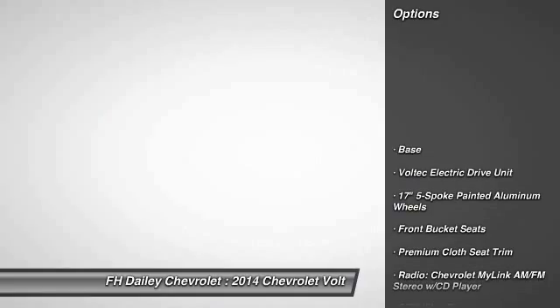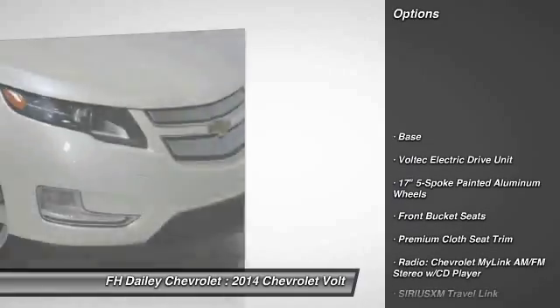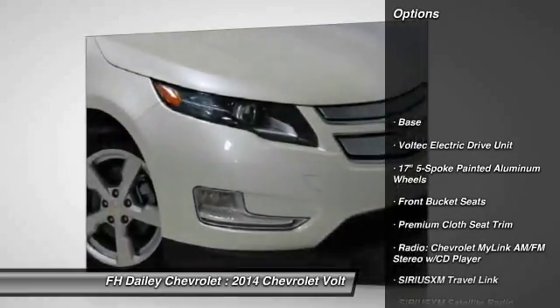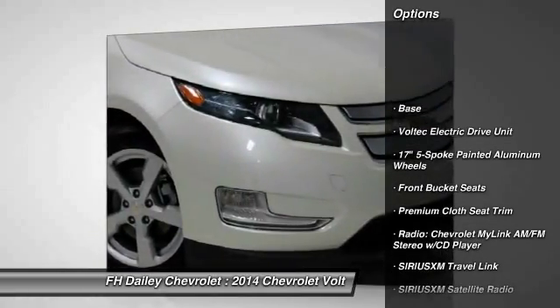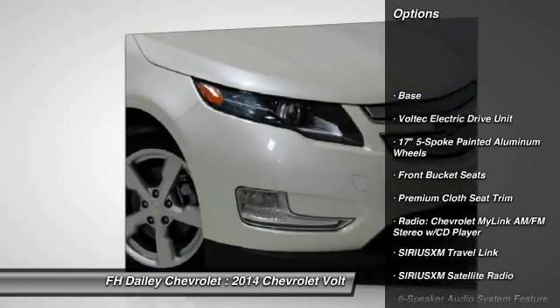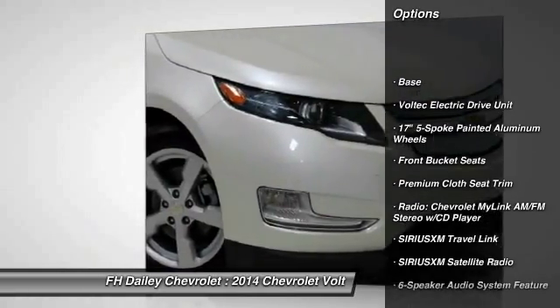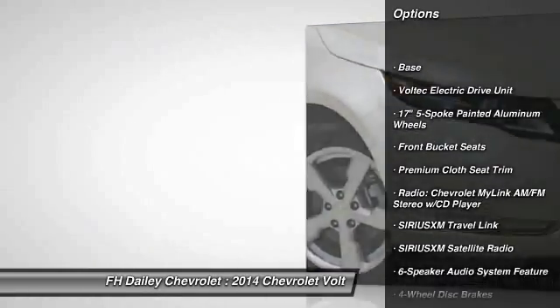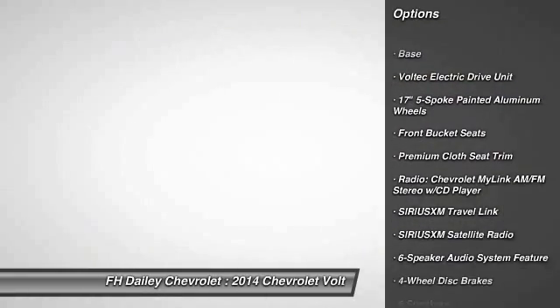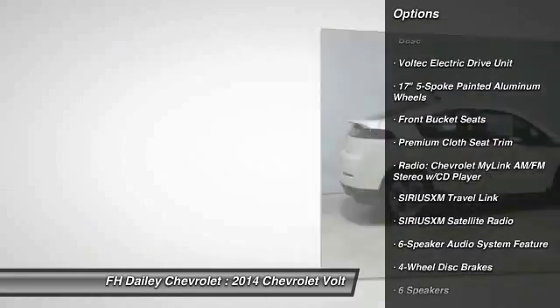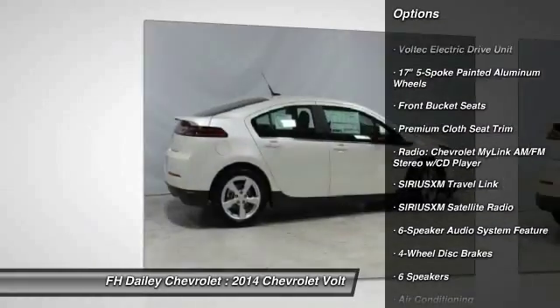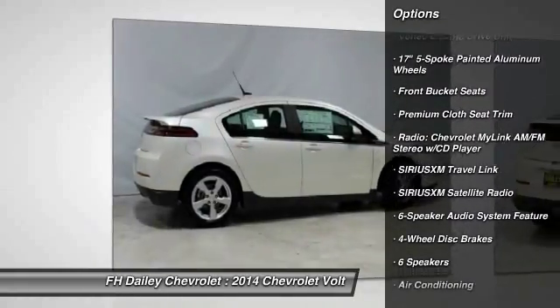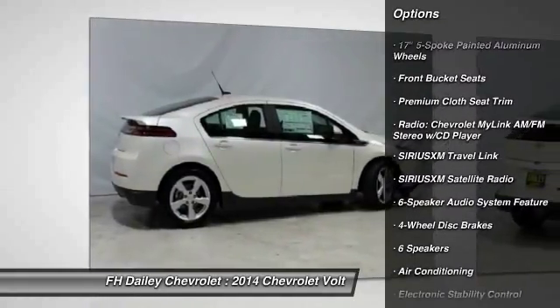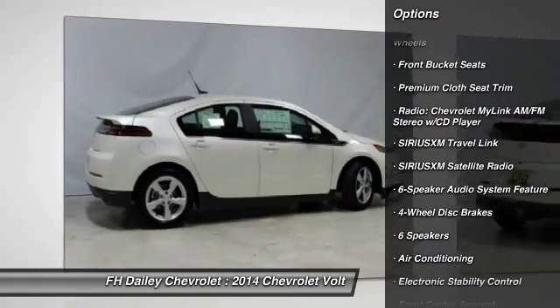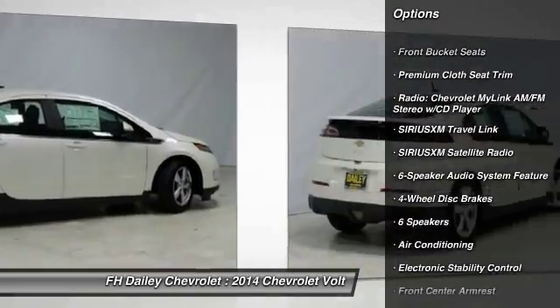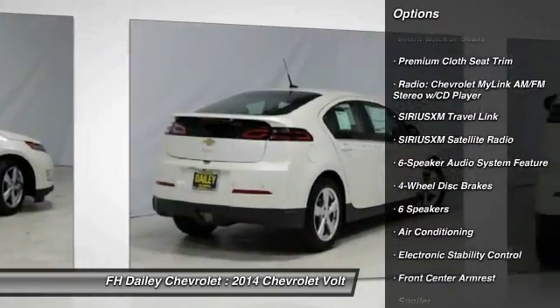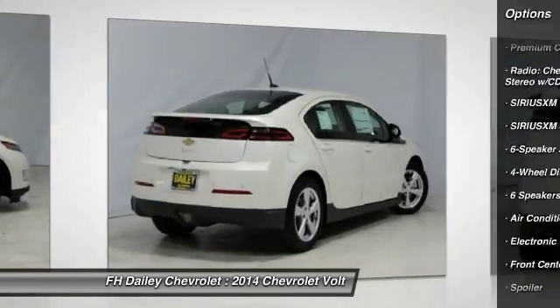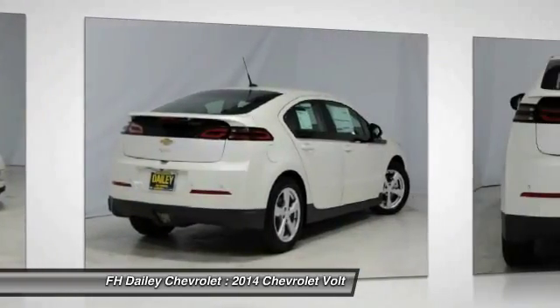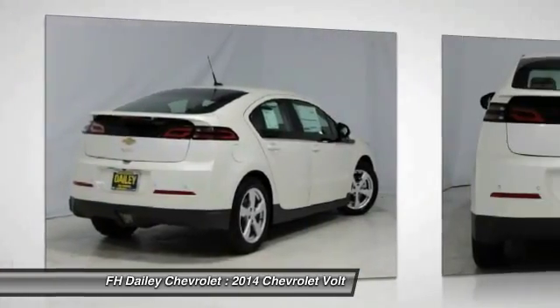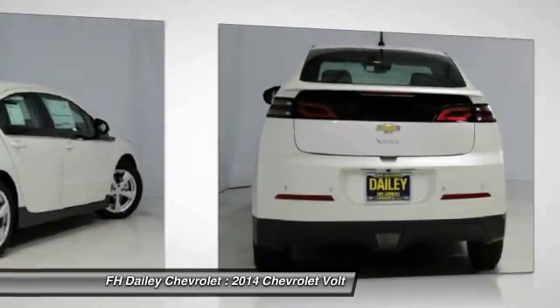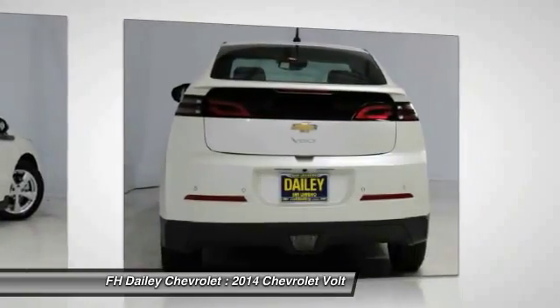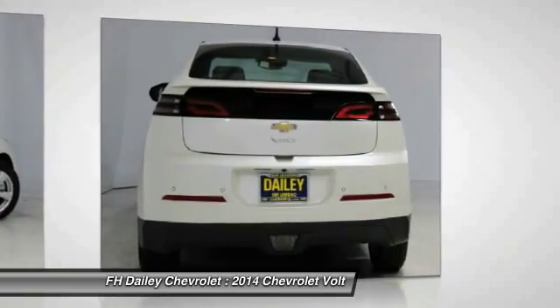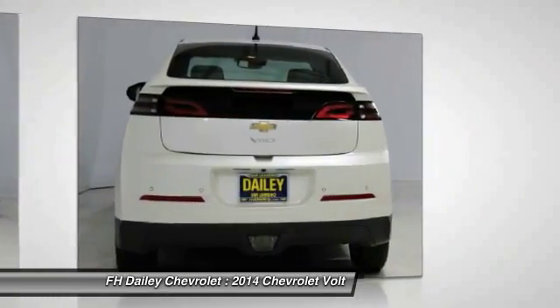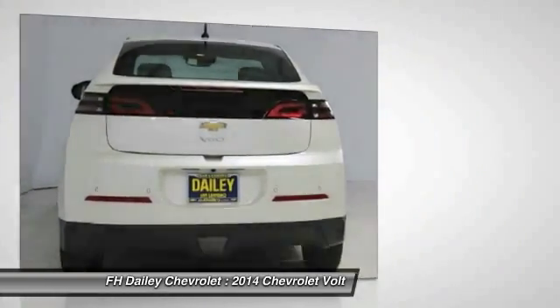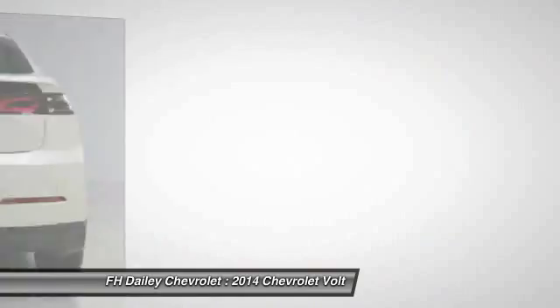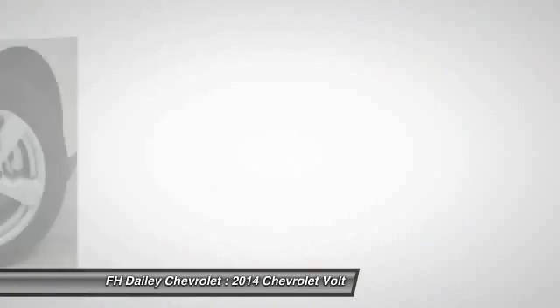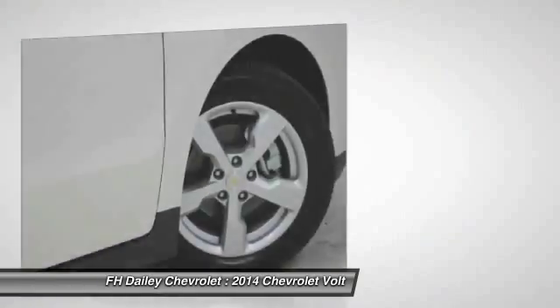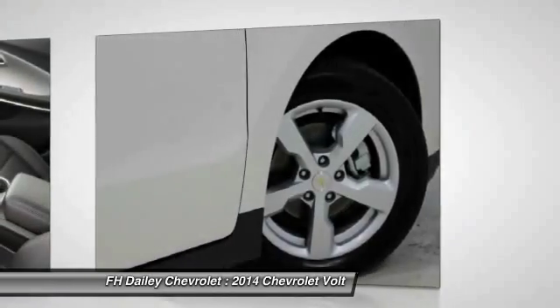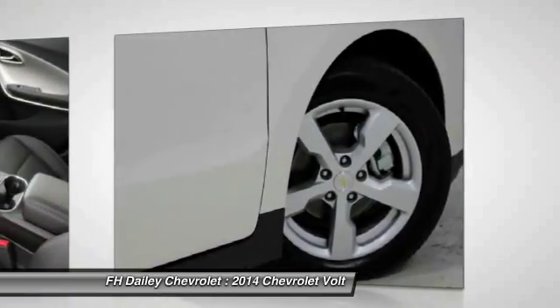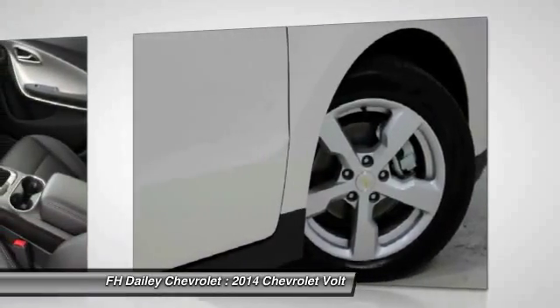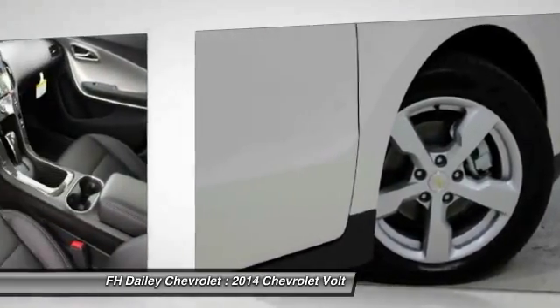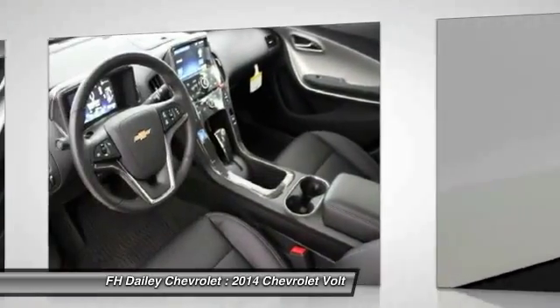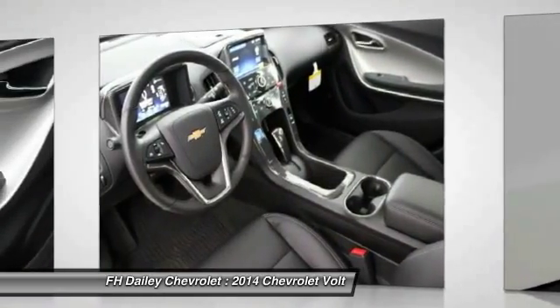Traction control, dual airbags, air conditioning, front power steering, four-wheel disc brakes, universal garage door opener, electronic stability control, trip computer, security system, CD player.